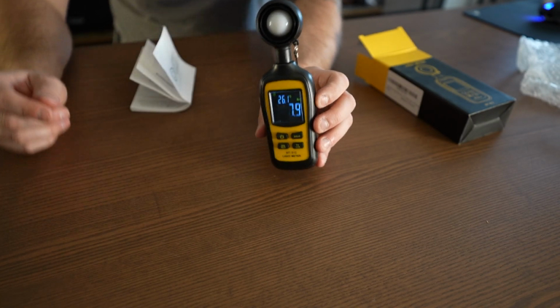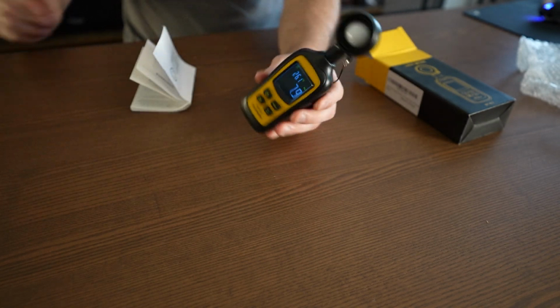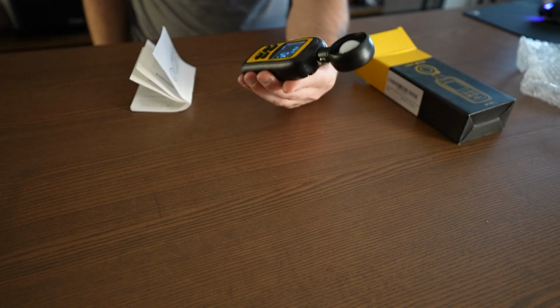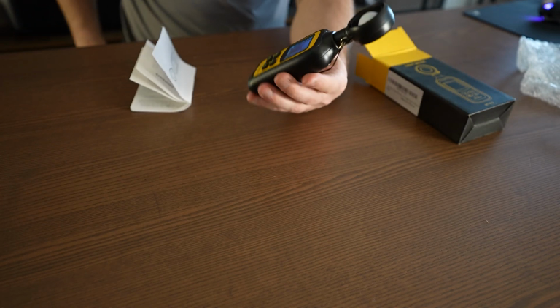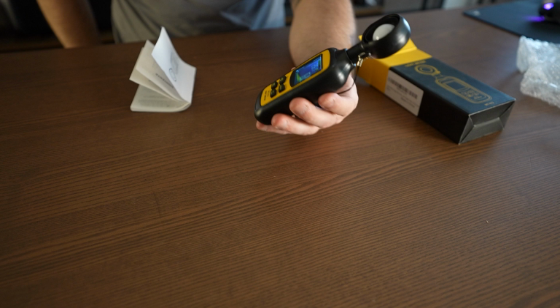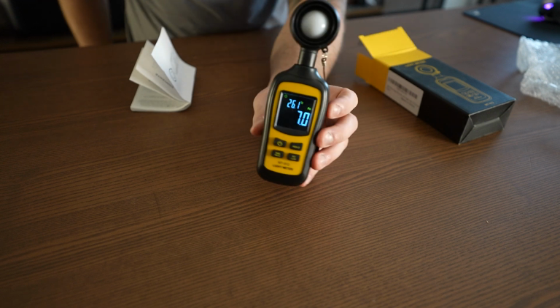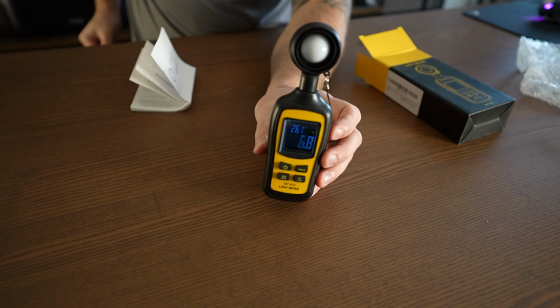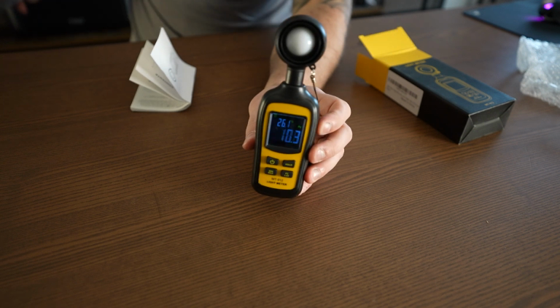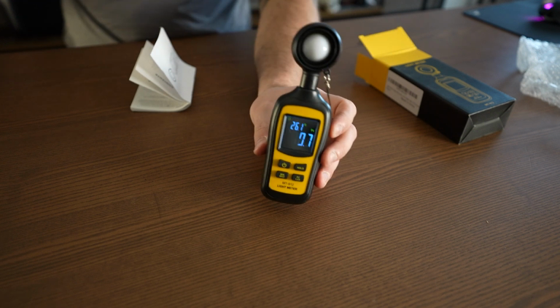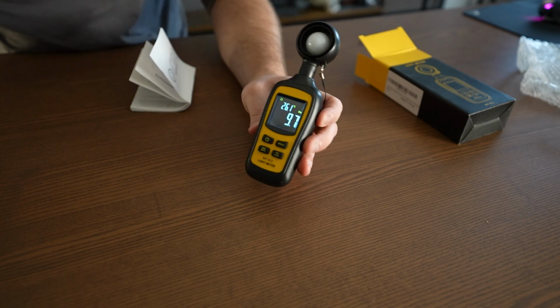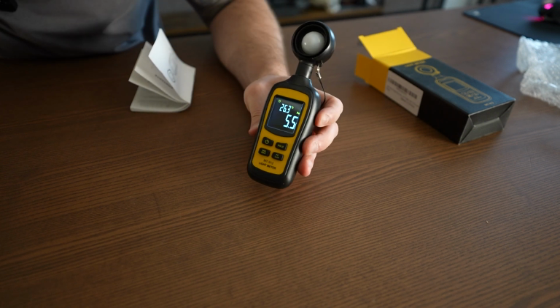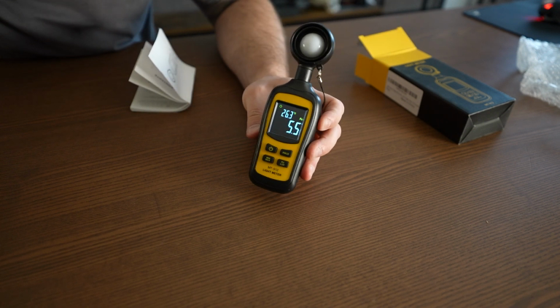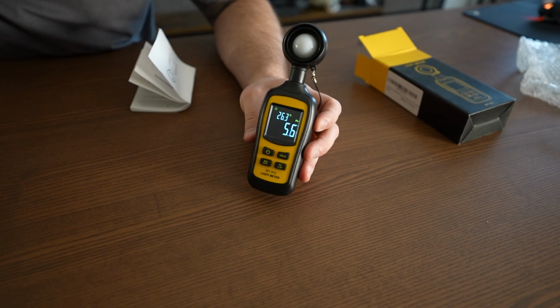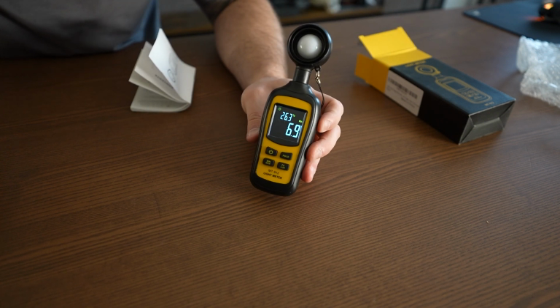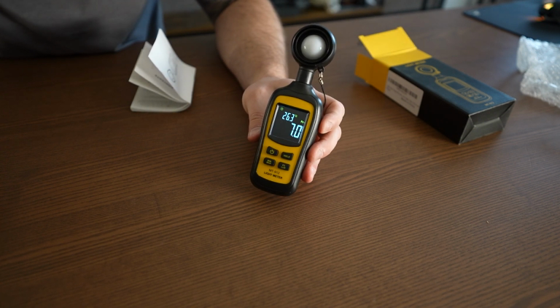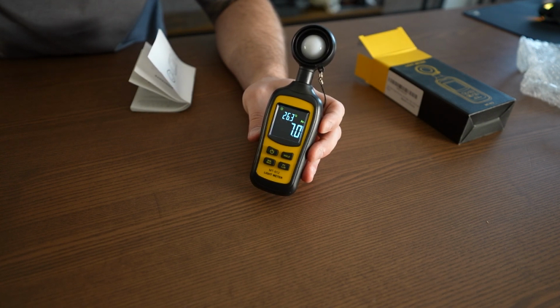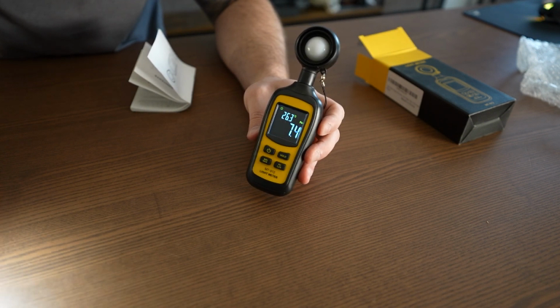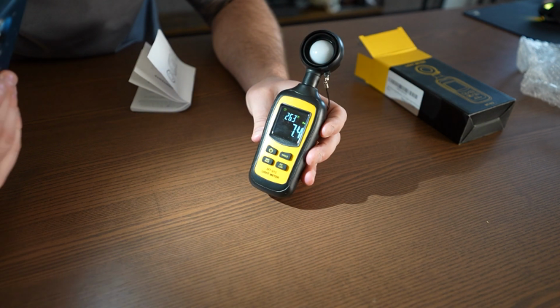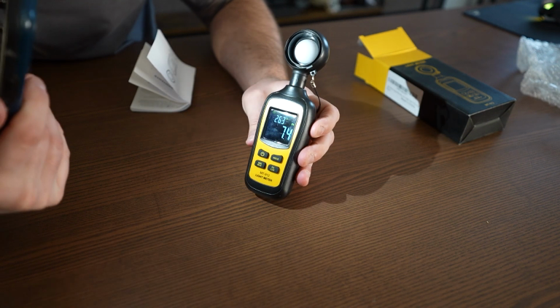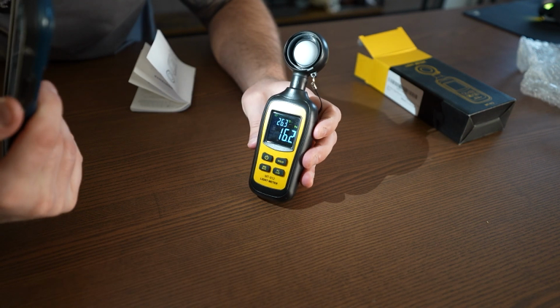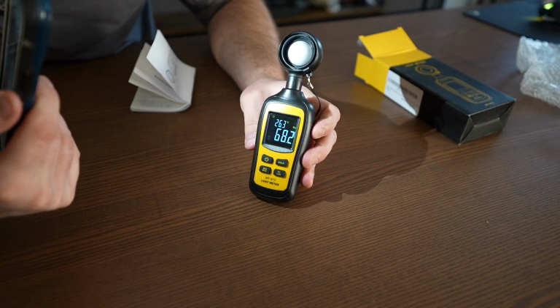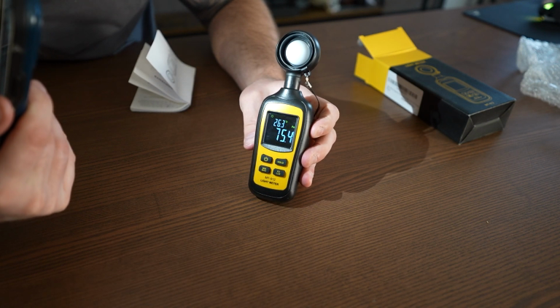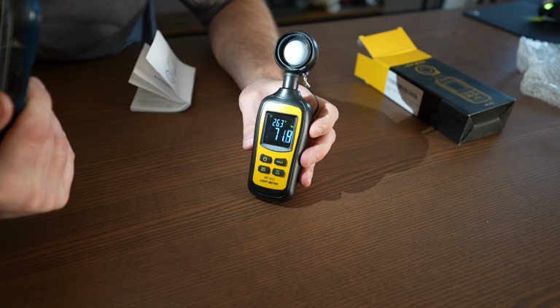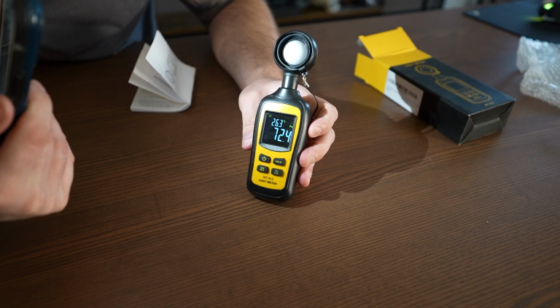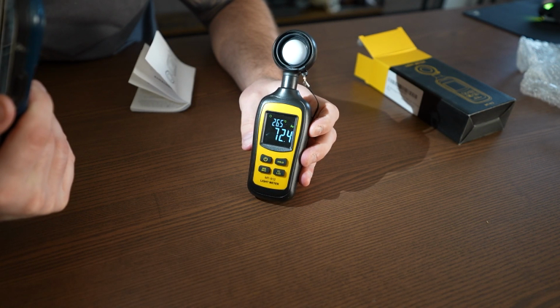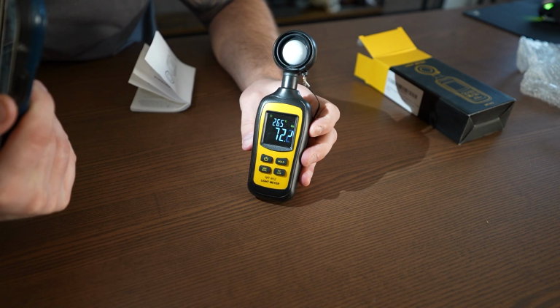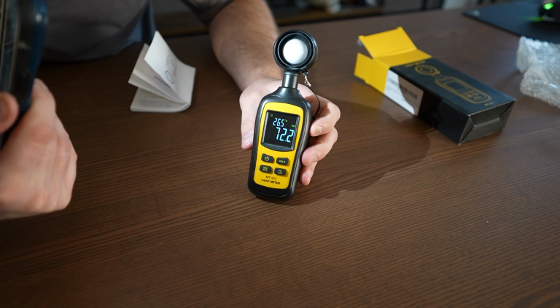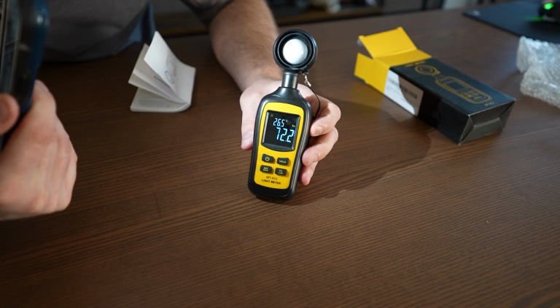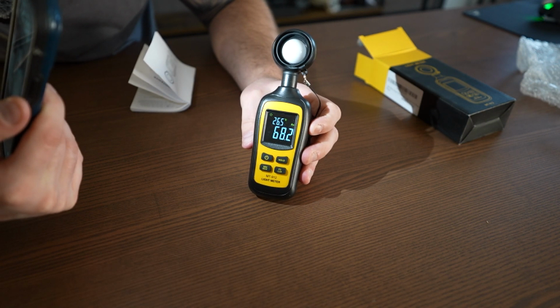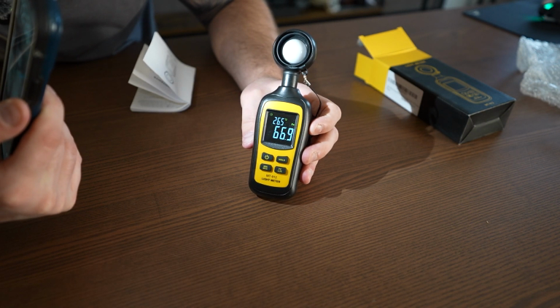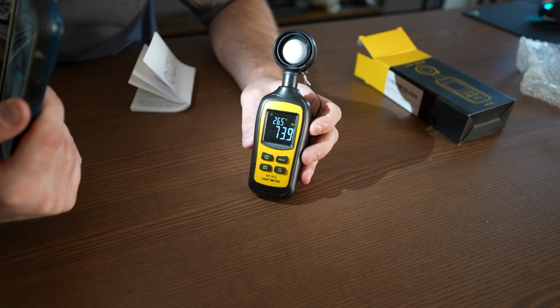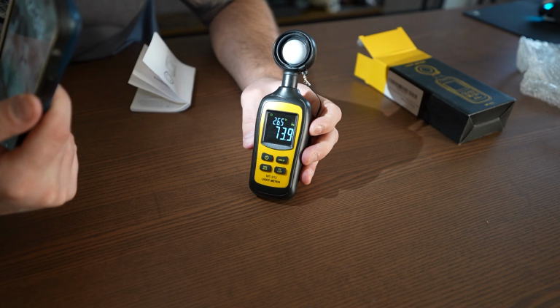I'm going to try with my iPhone here. You can see right now it's reading around seven, and this is just ambient room light. But let's turn on my iPhone flashlight — look at that go all the way up to 72, now around 70.